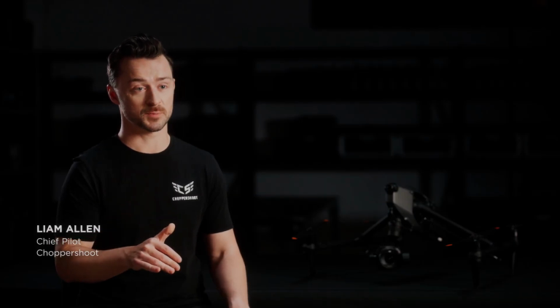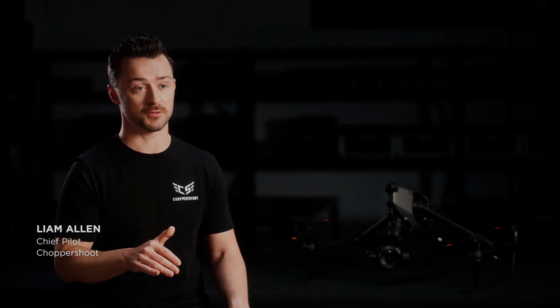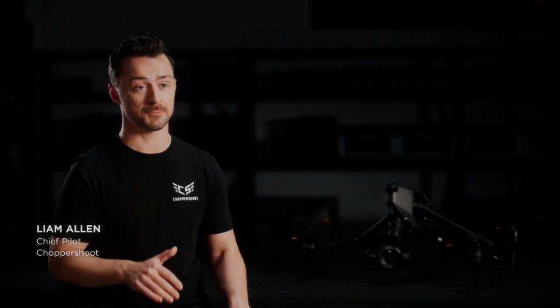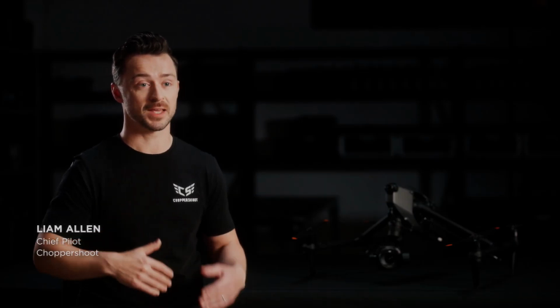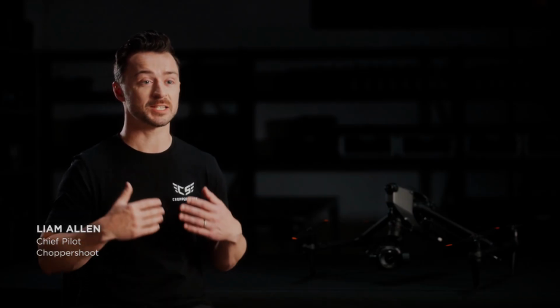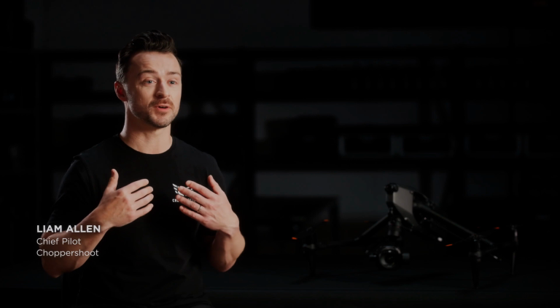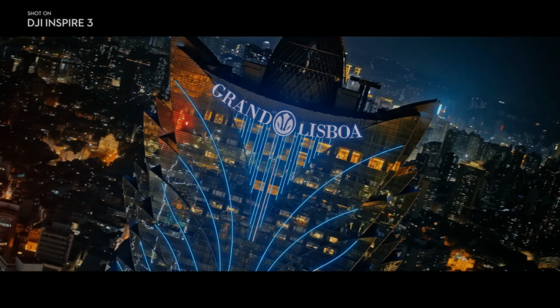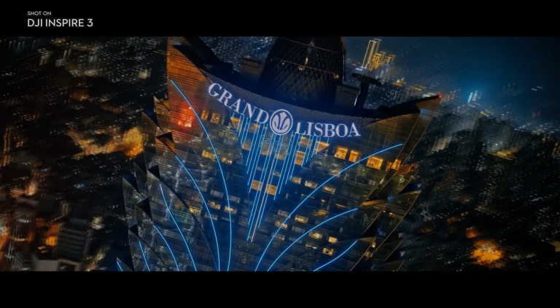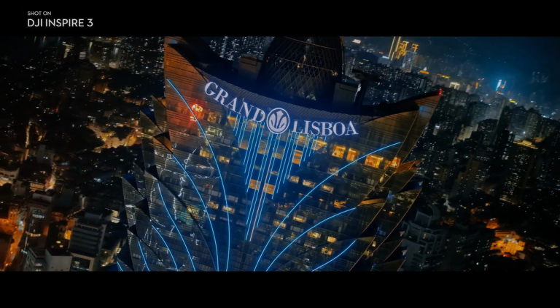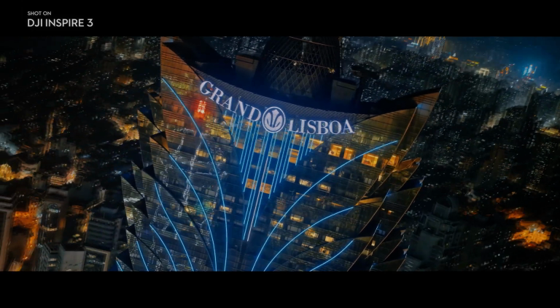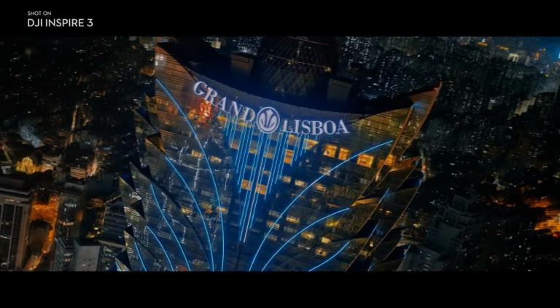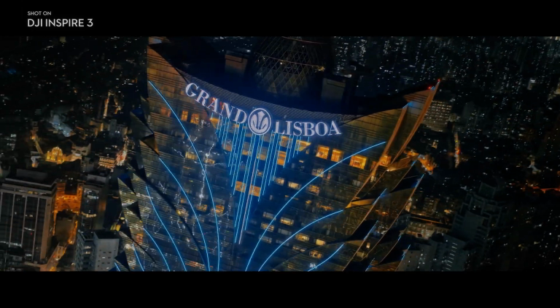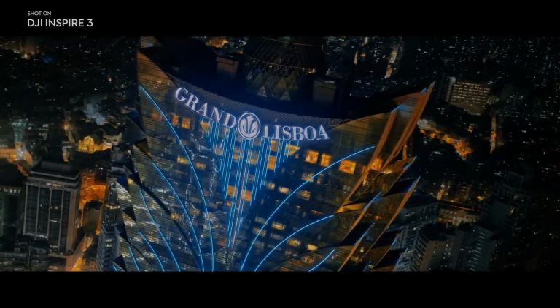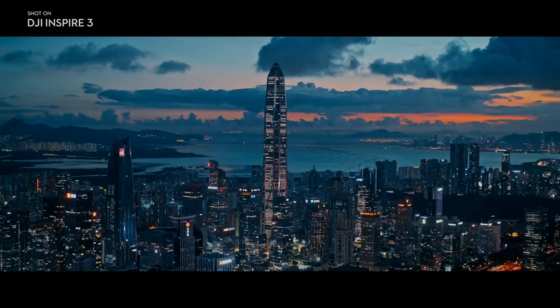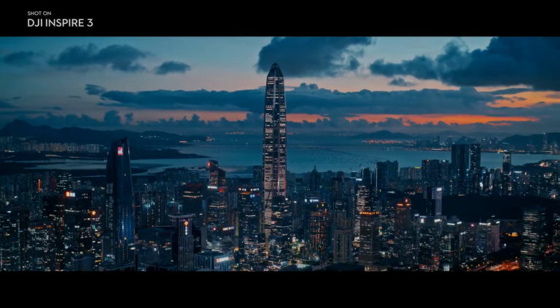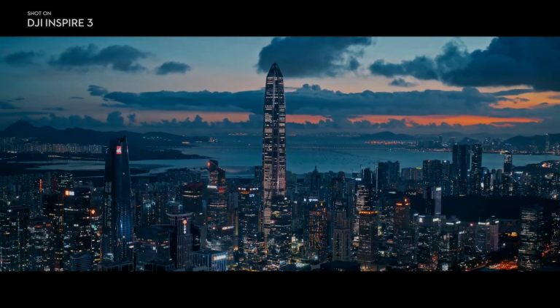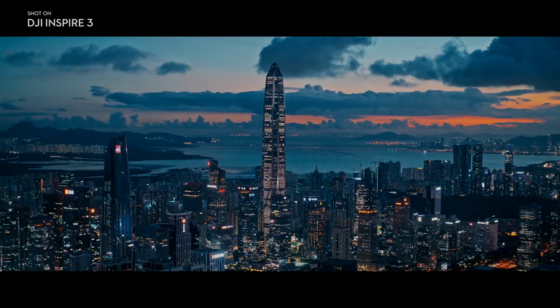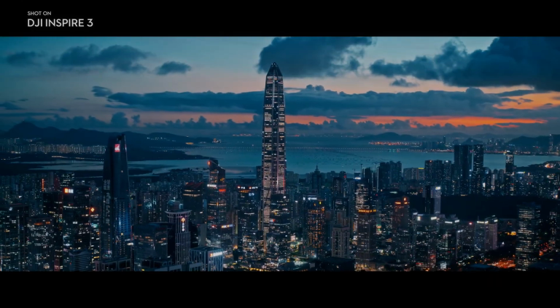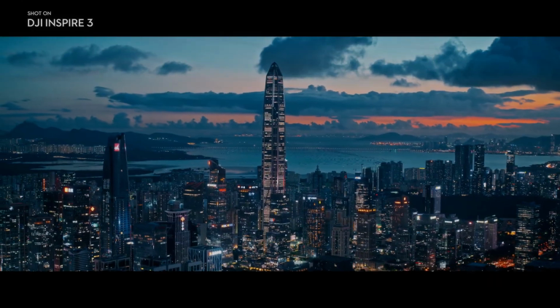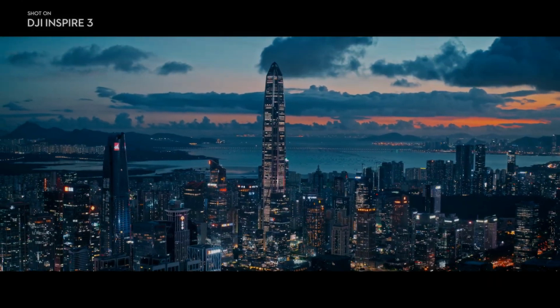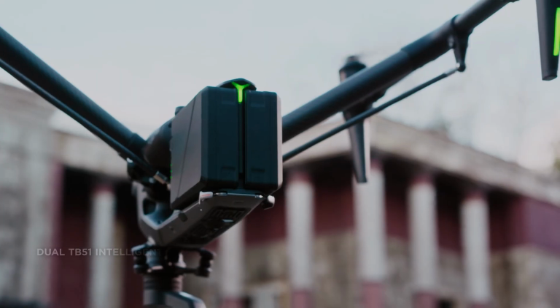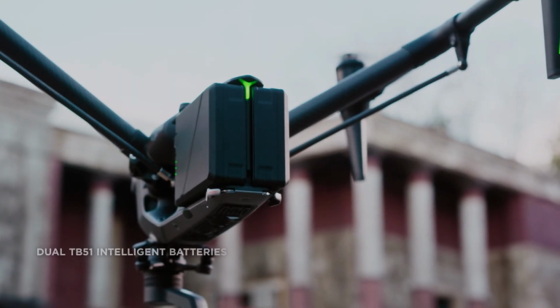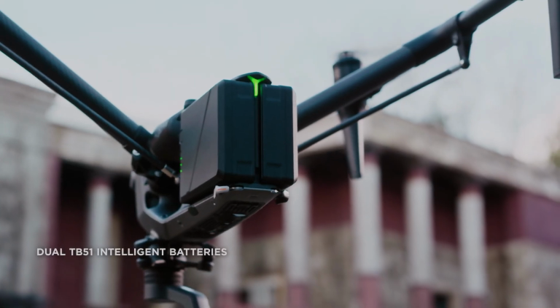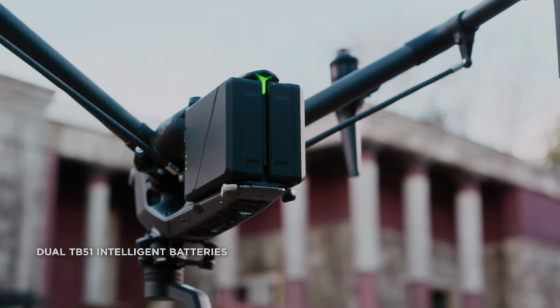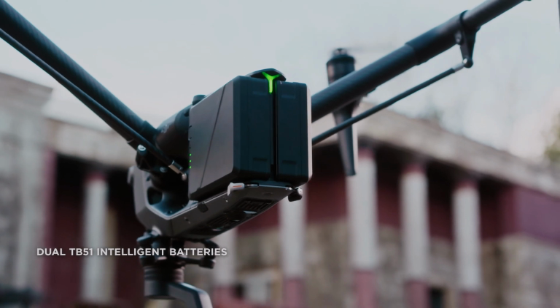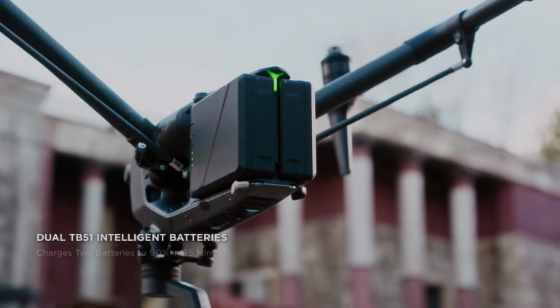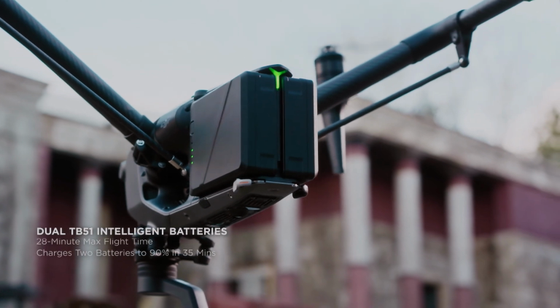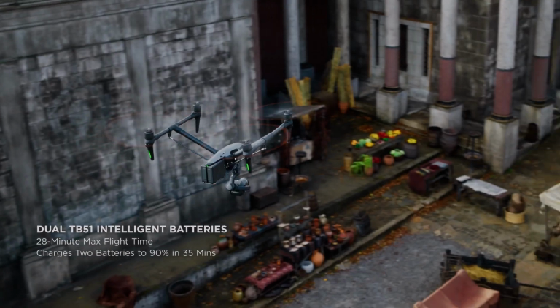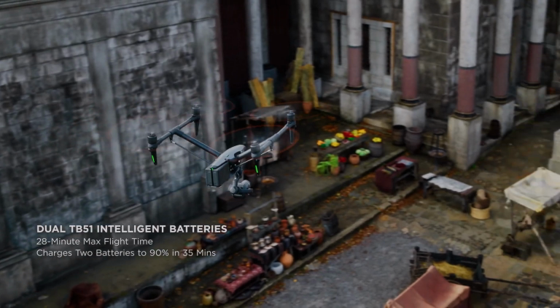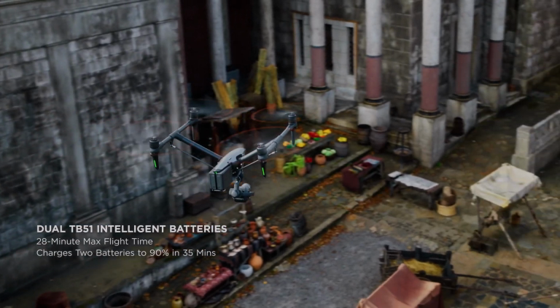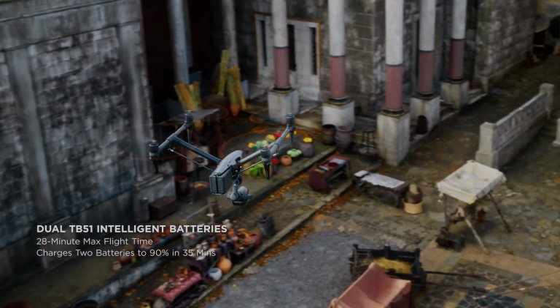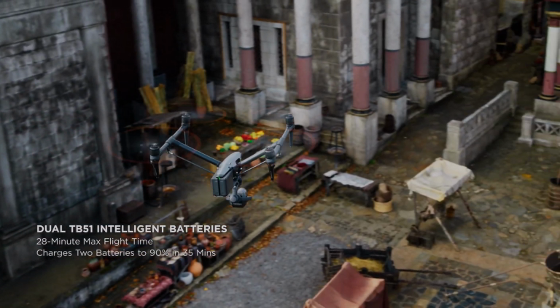With DJI's advanced vision system, the Inspire 3 can navigate safely and accurately, providing filmmakers and photographers with even more creative possibilities.